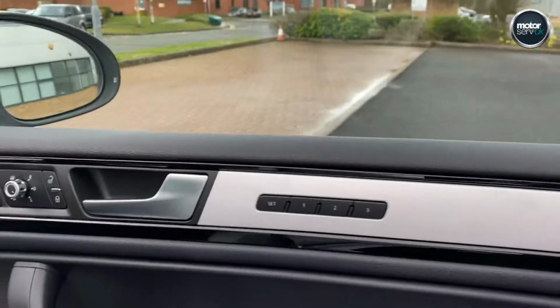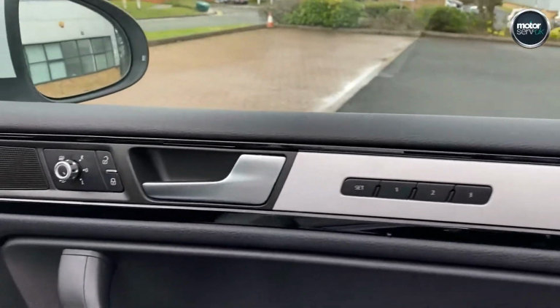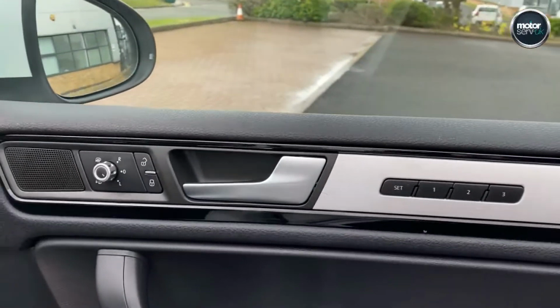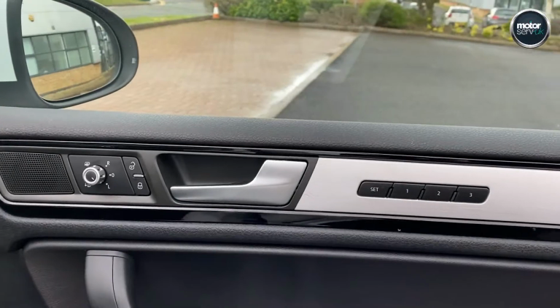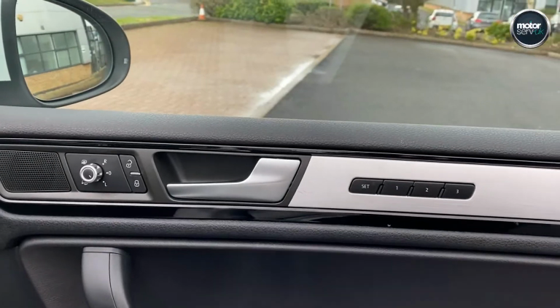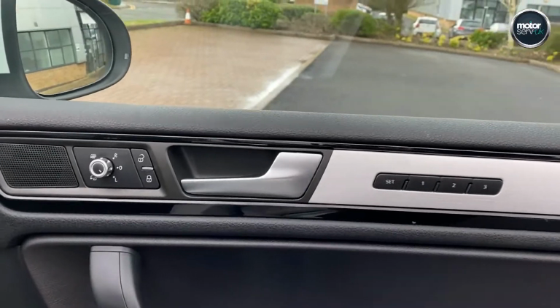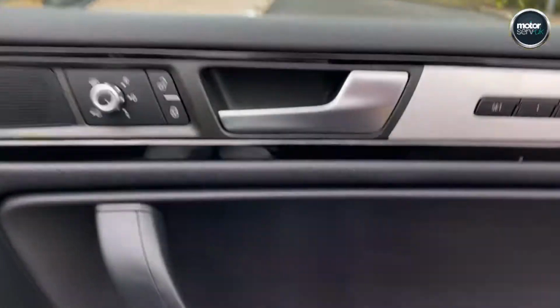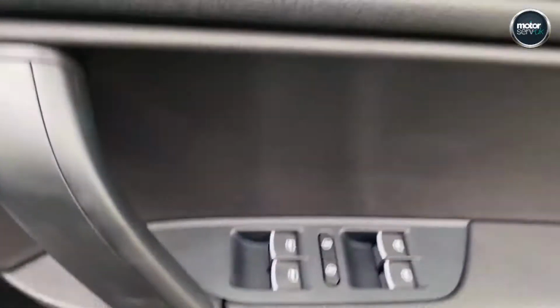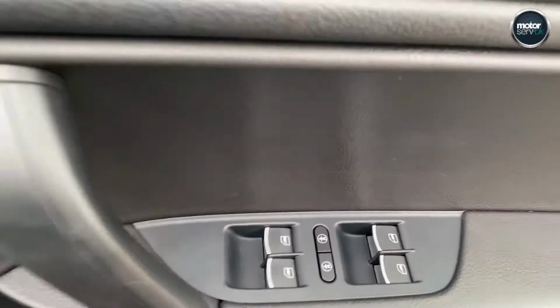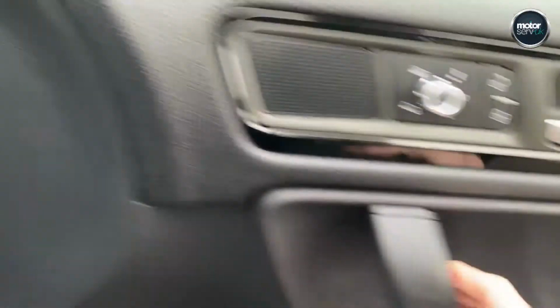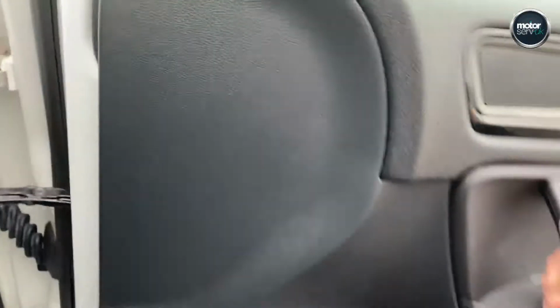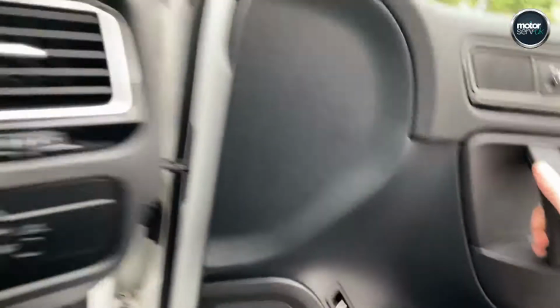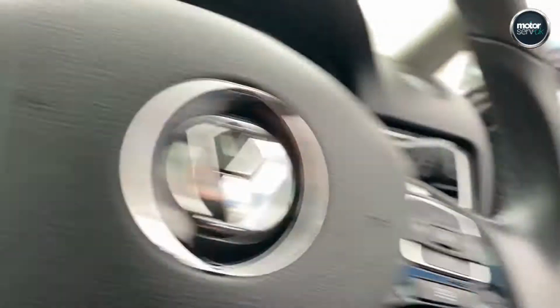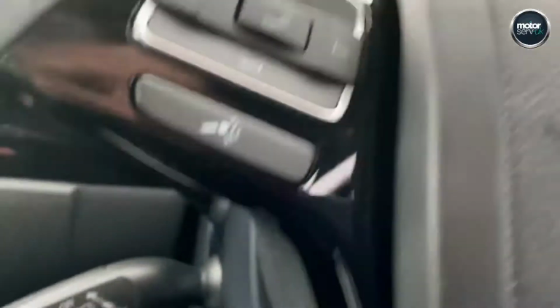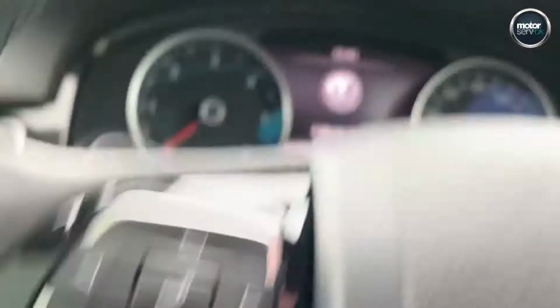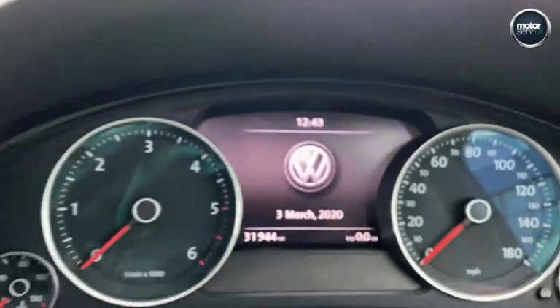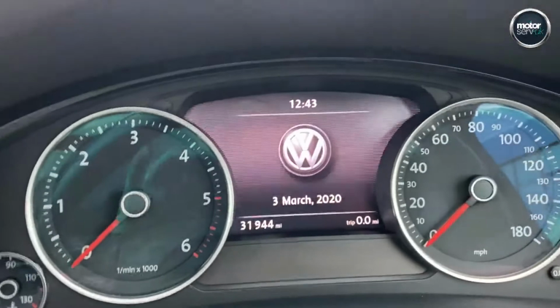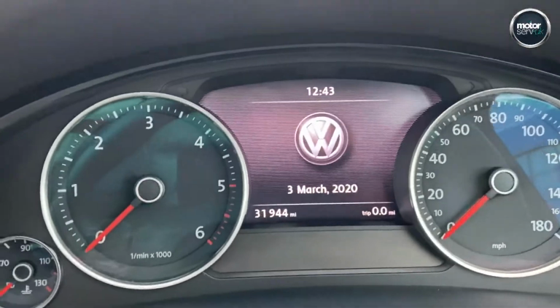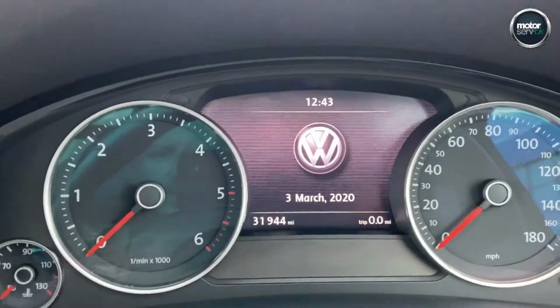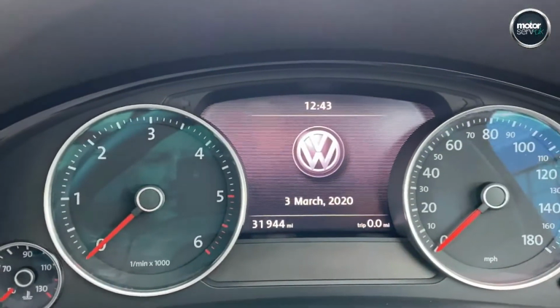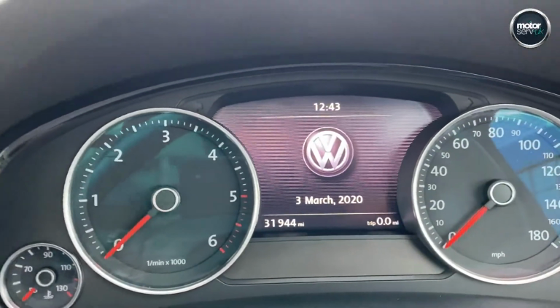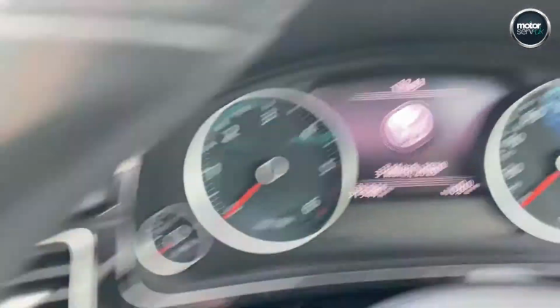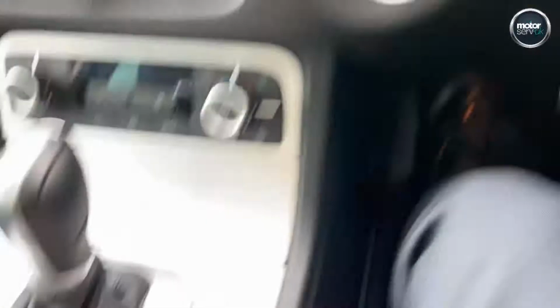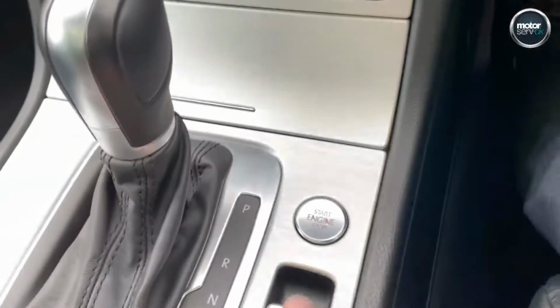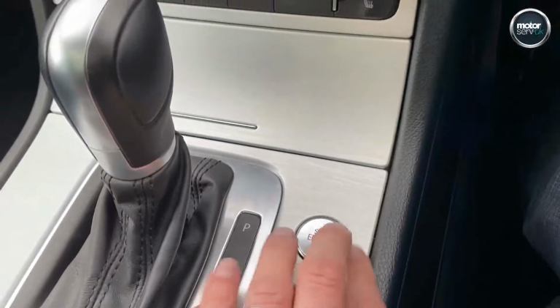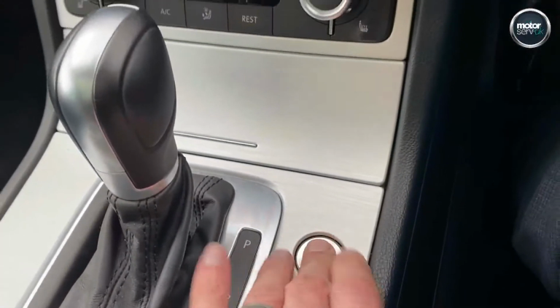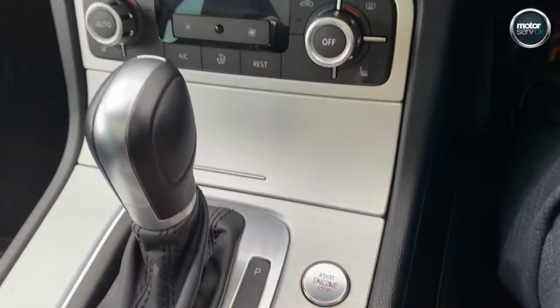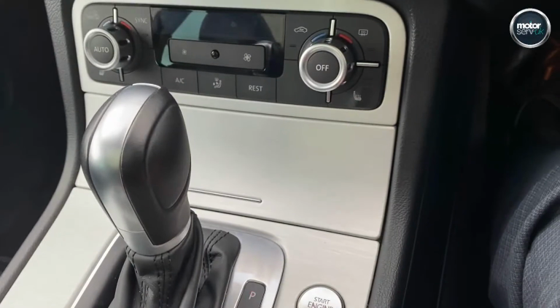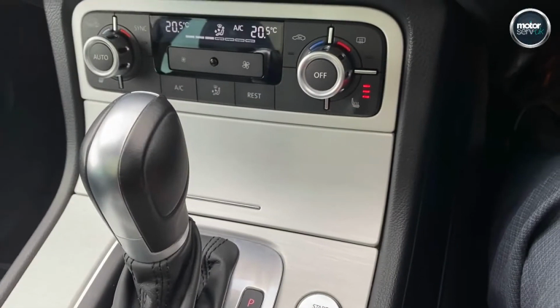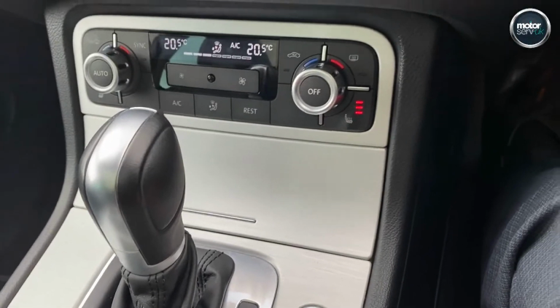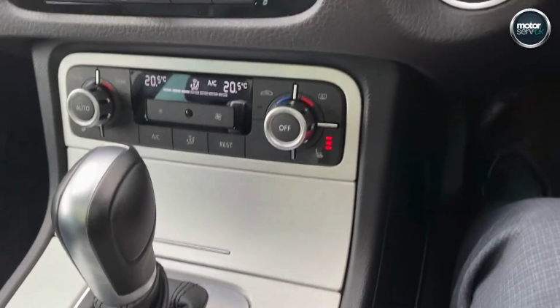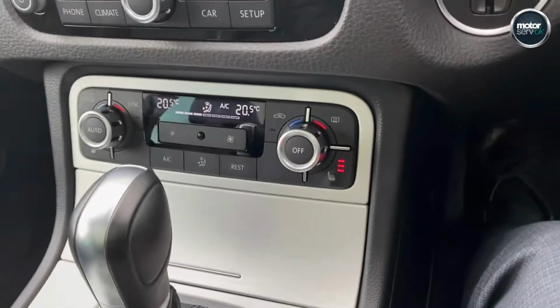Electric memory seats, power fold mirrors, all electric, electric windows all round. Just under 32,000 miles. Keyless start — the key stays in your pocket.